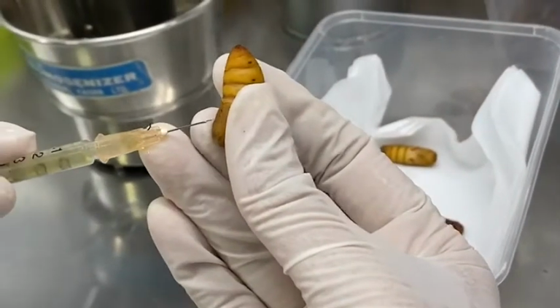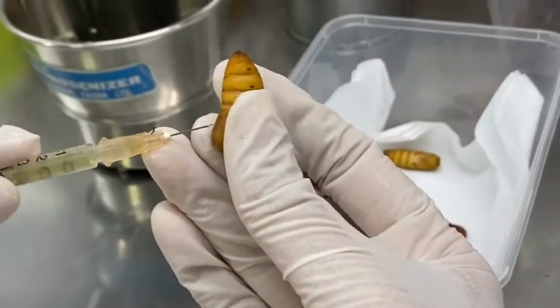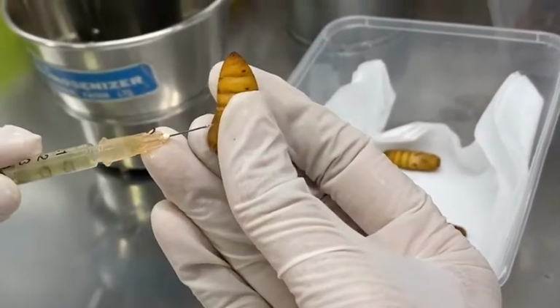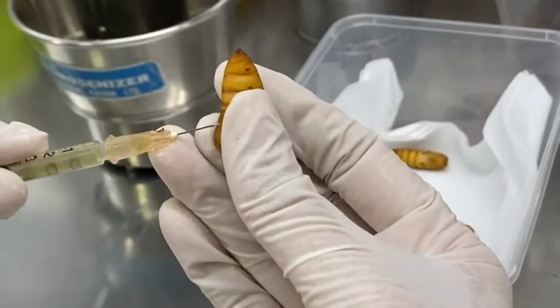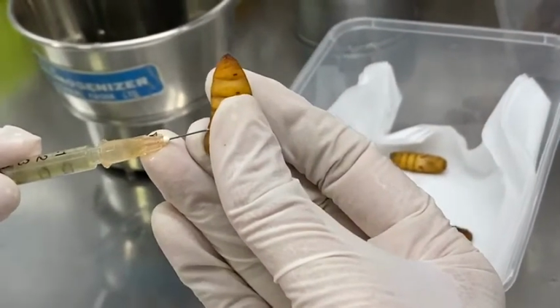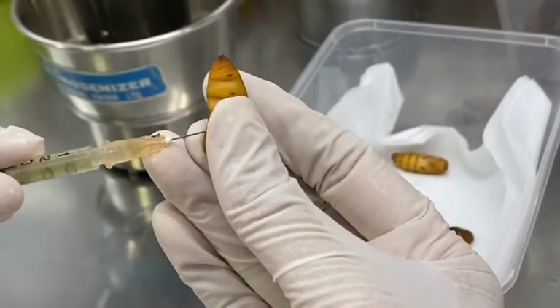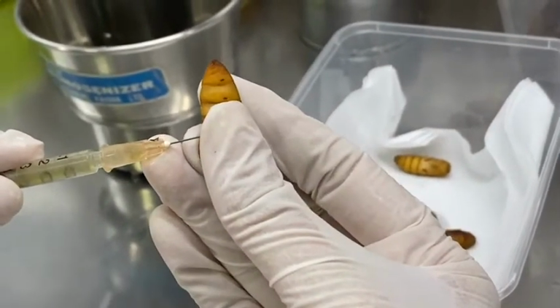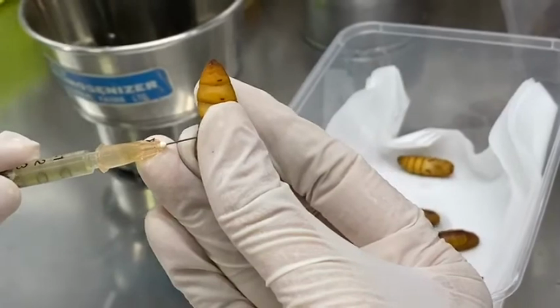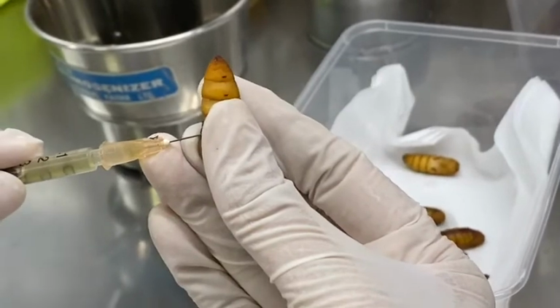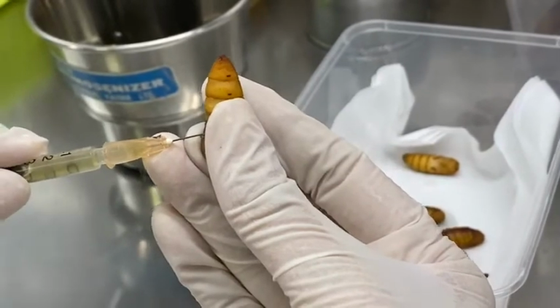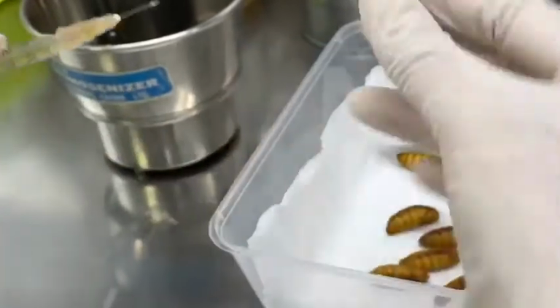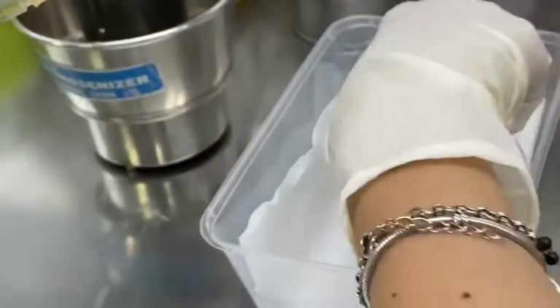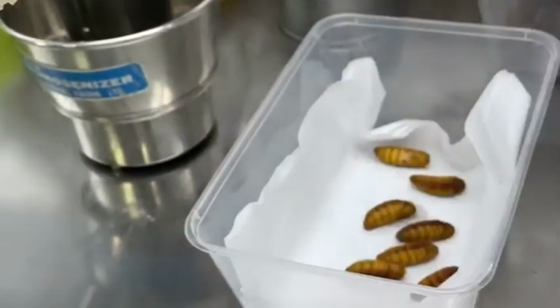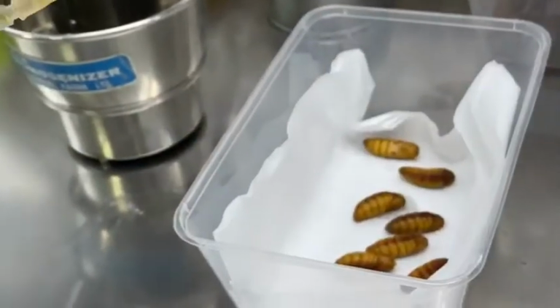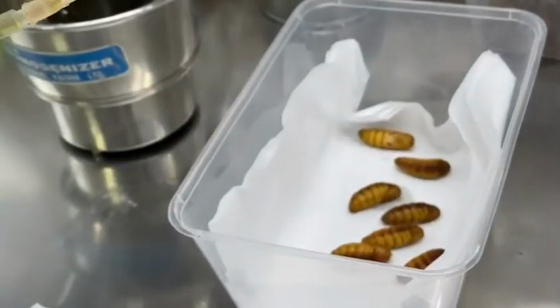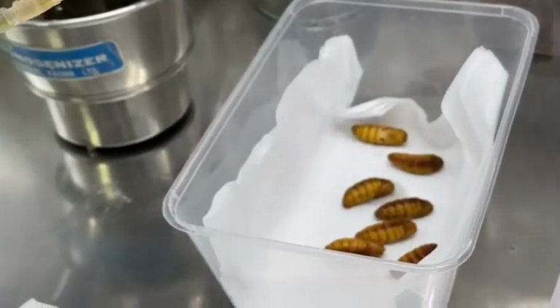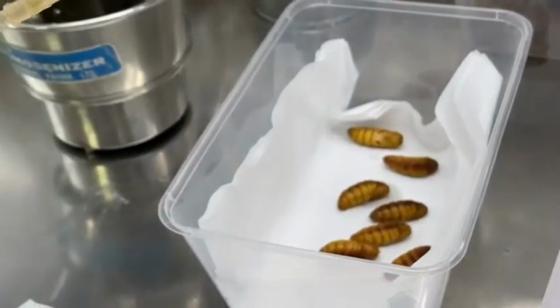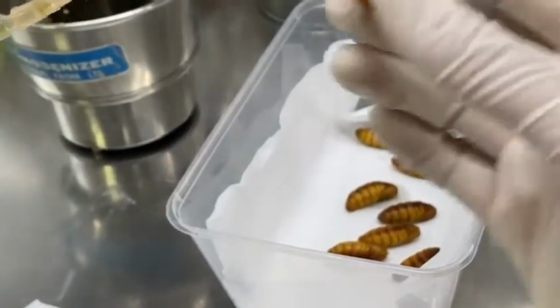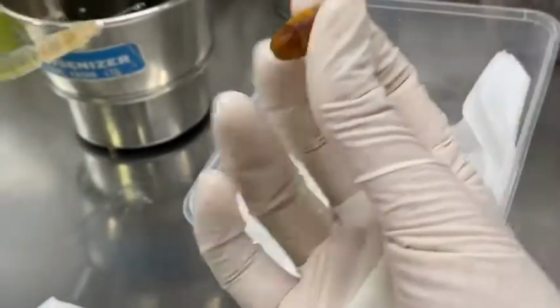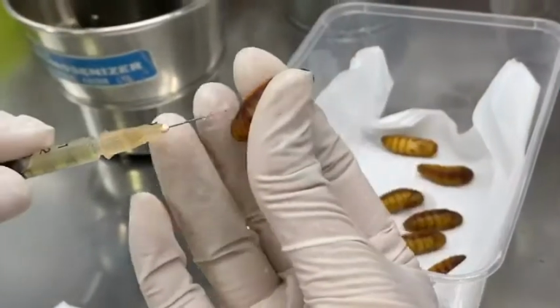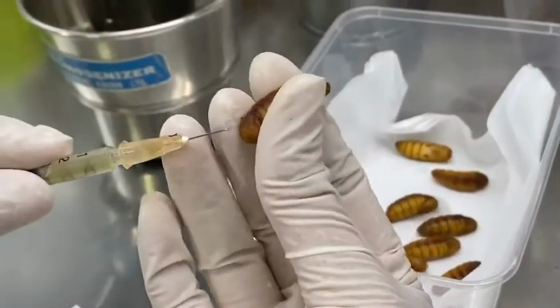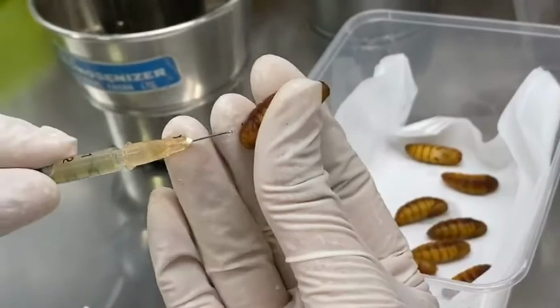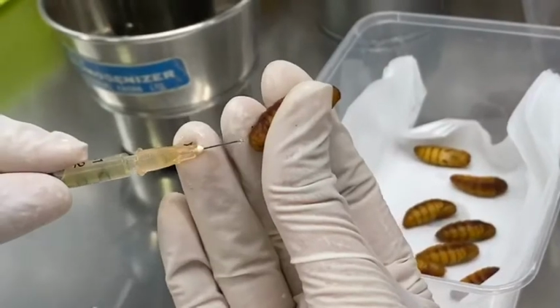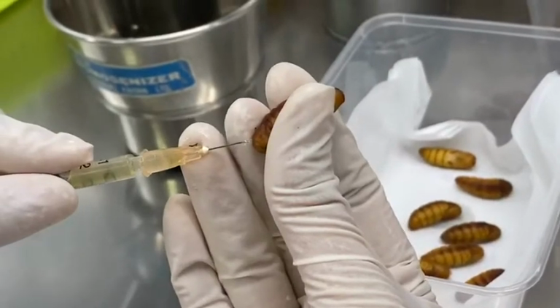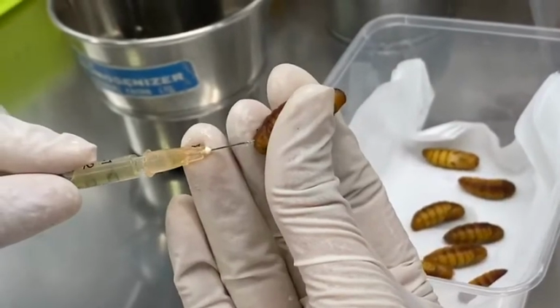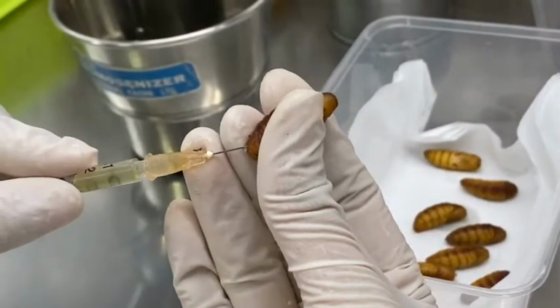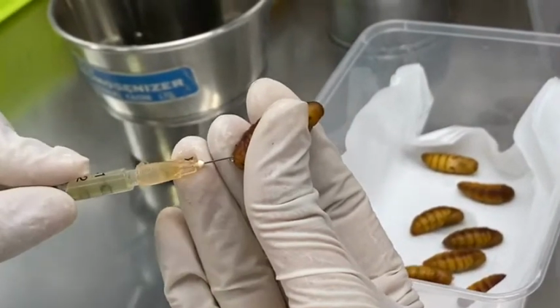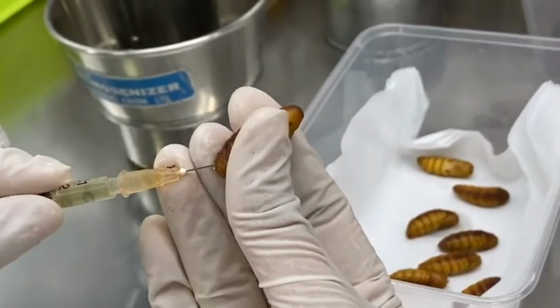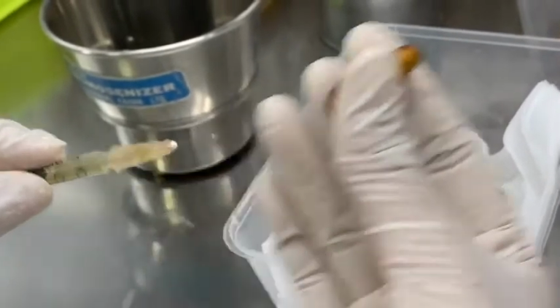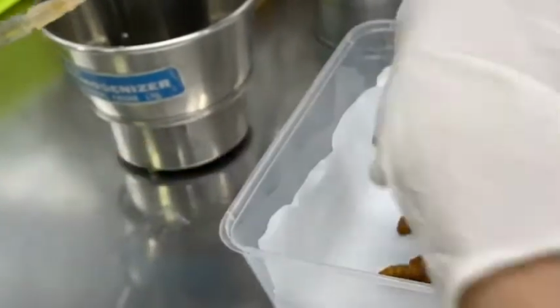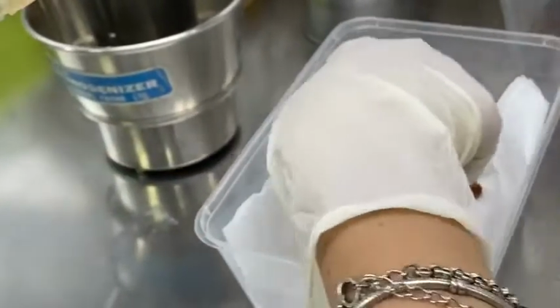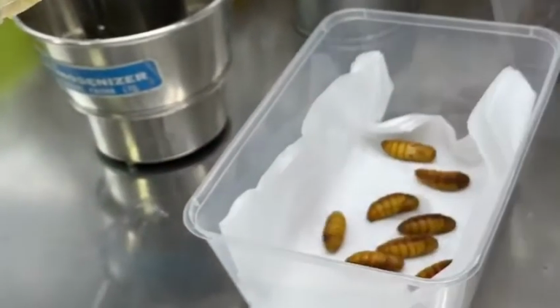This is part of the life cycle of the Cotesia militaris. She needs the host alive to develop herself.